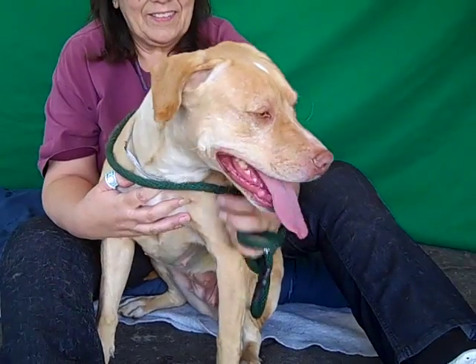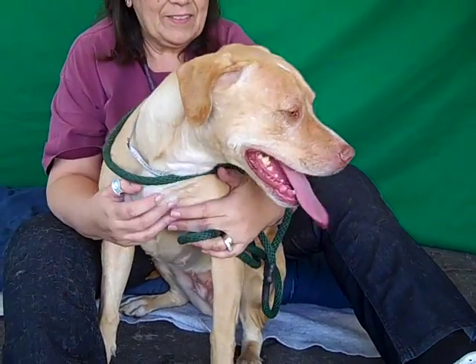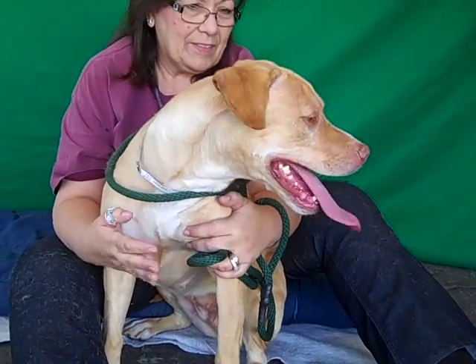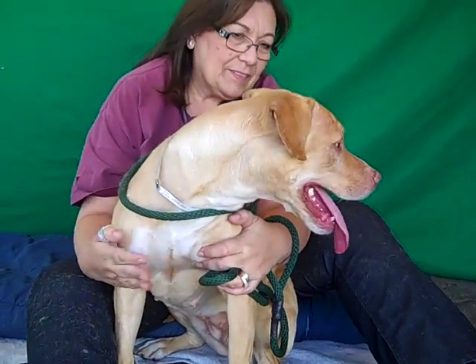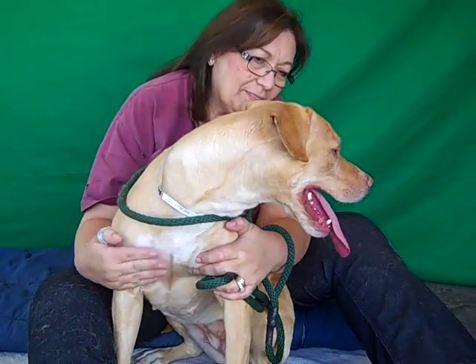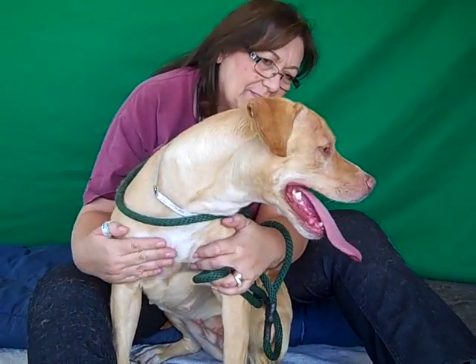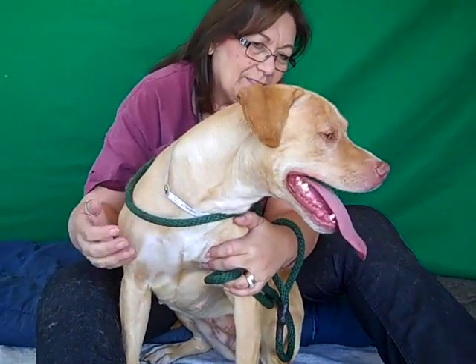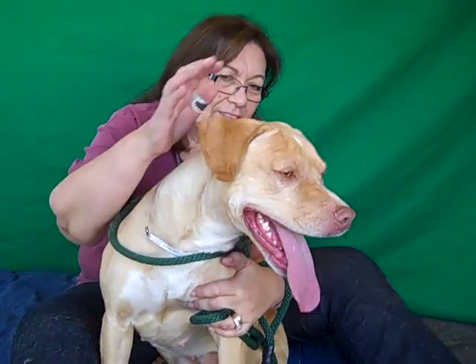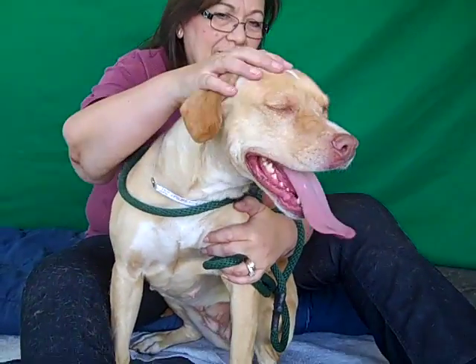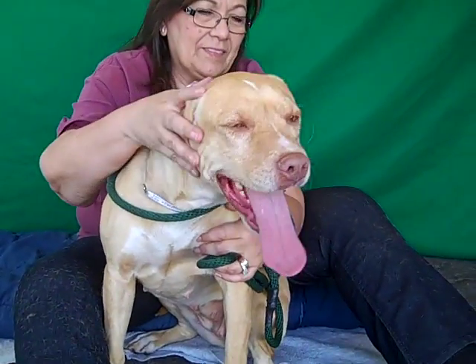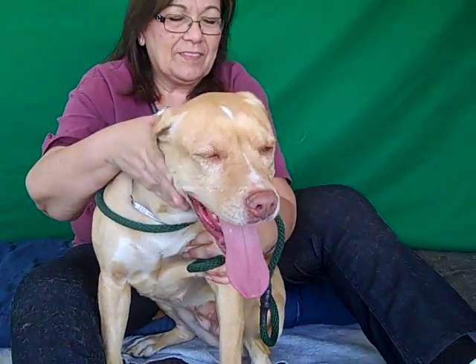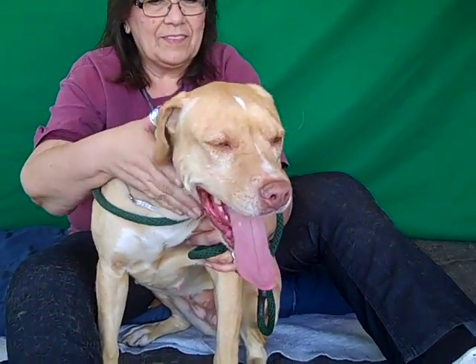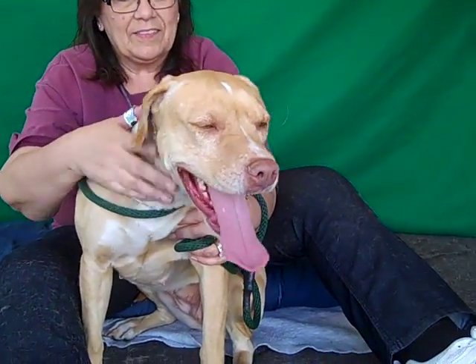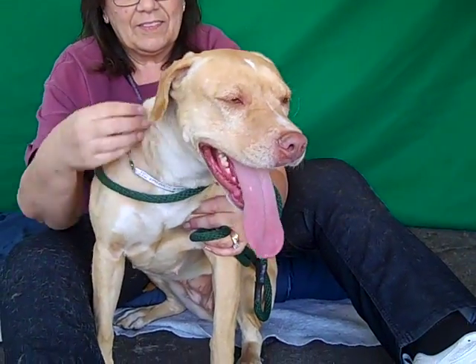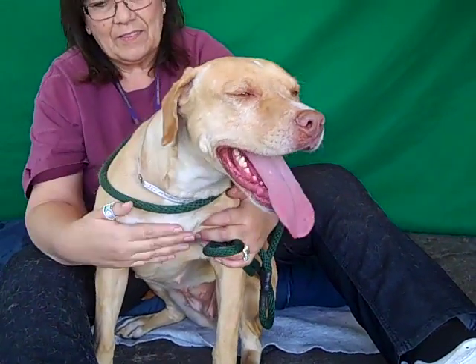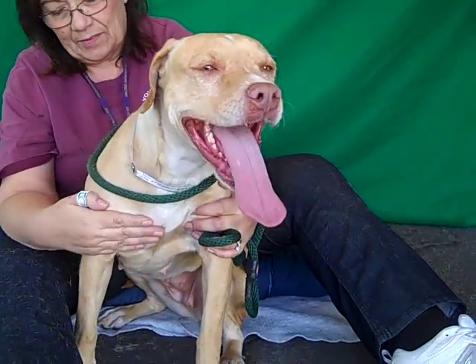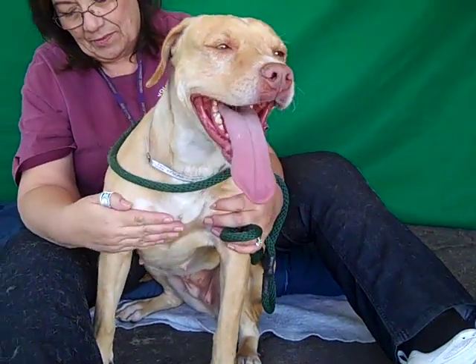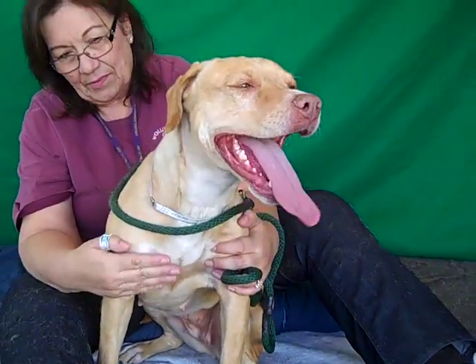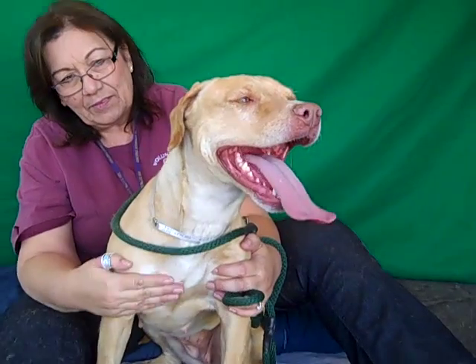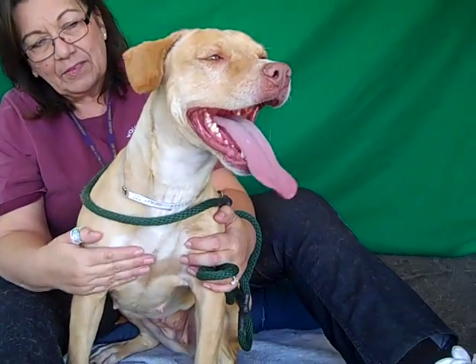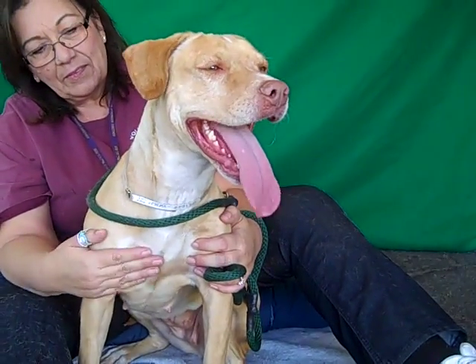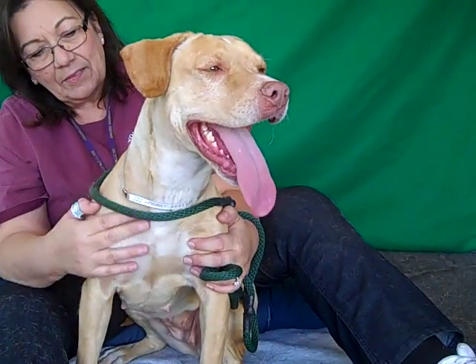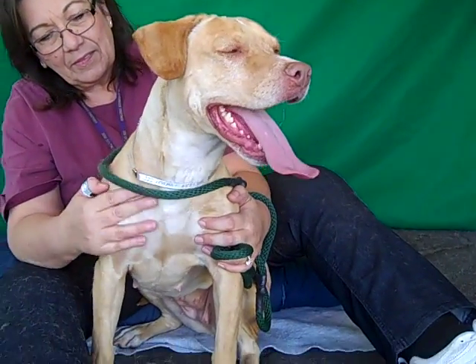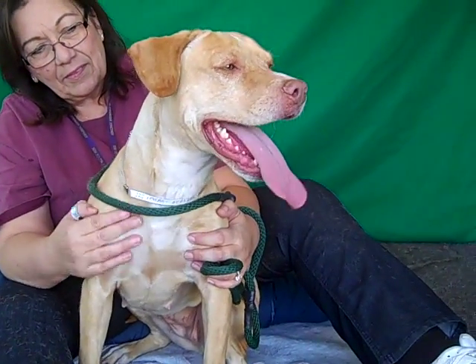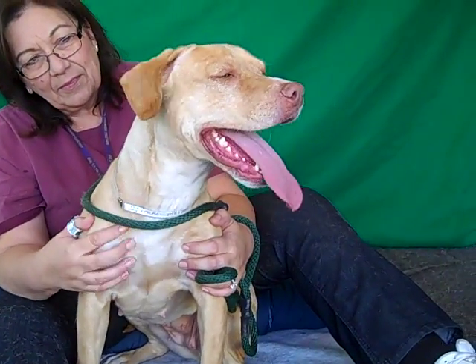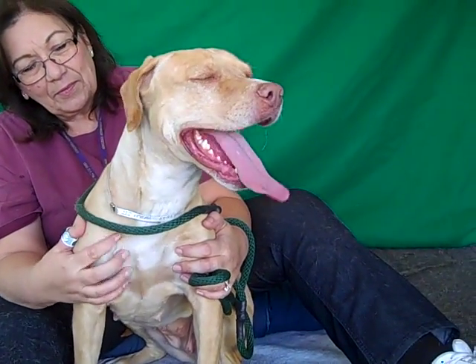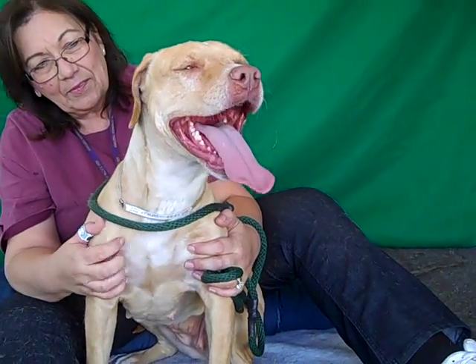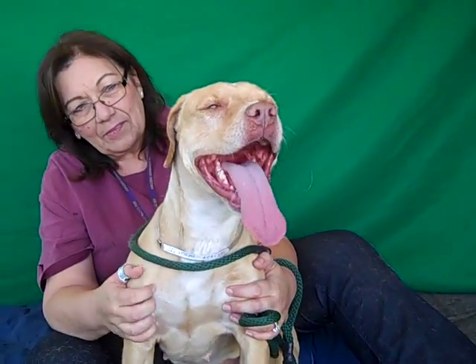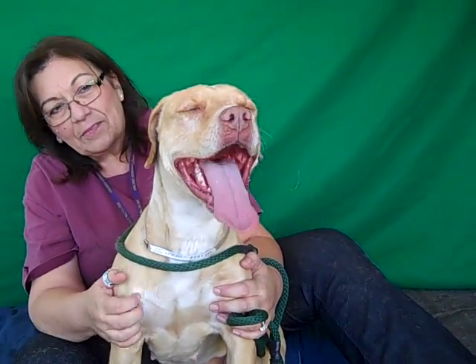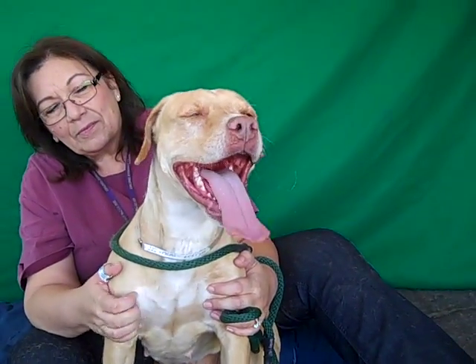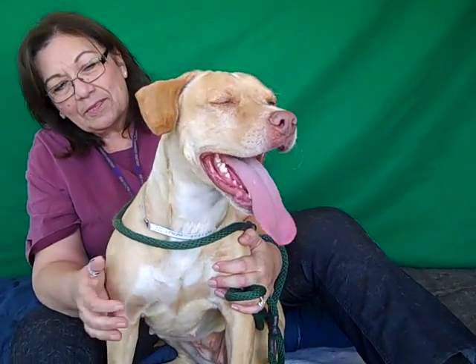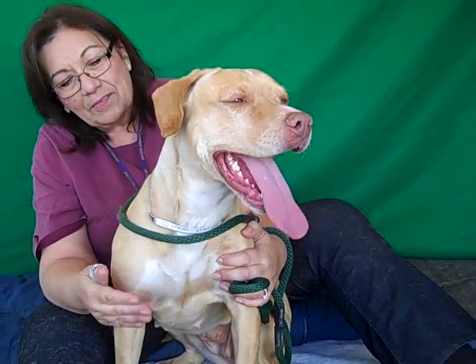Shelly weighs about 50 pounds. She's not actually all that big for a pit bull. It's possible she might have some other breed in there to keep her a small dog, maybe a bit of Labrador or something.